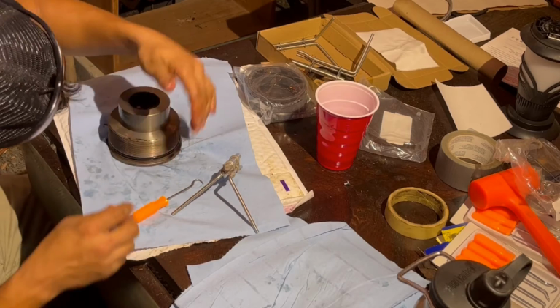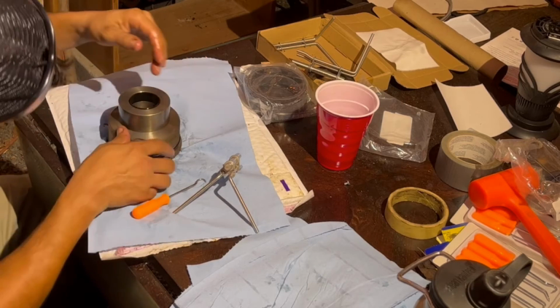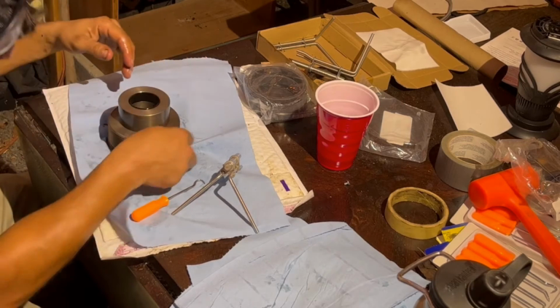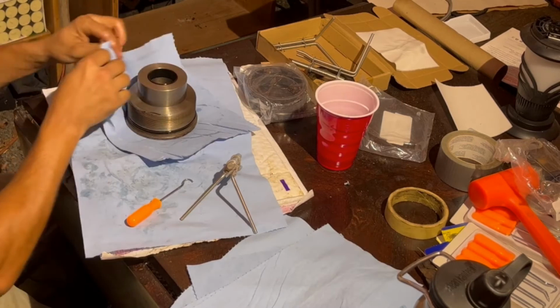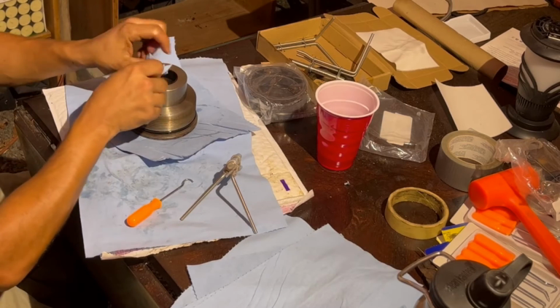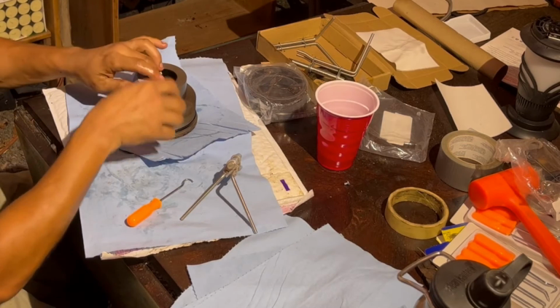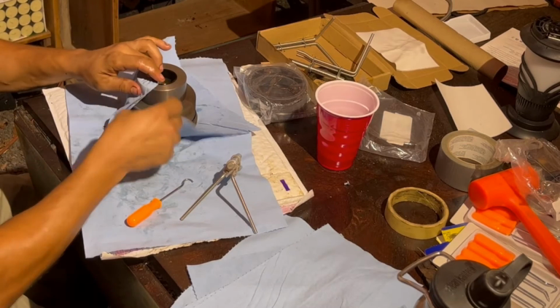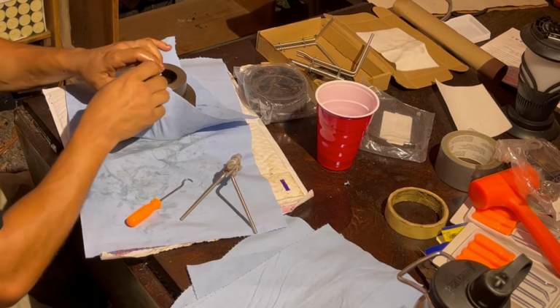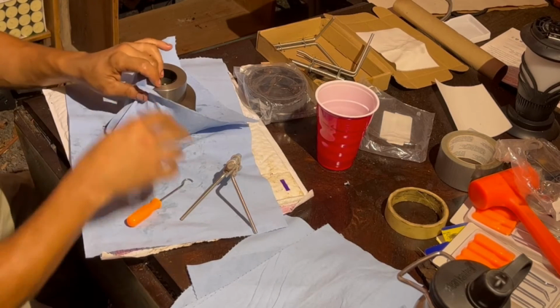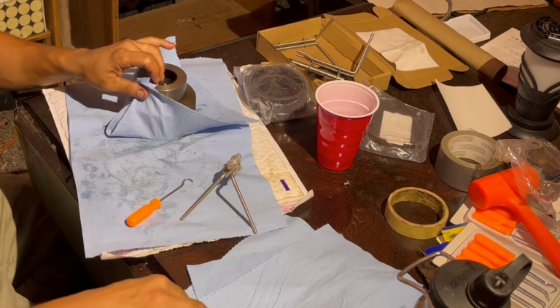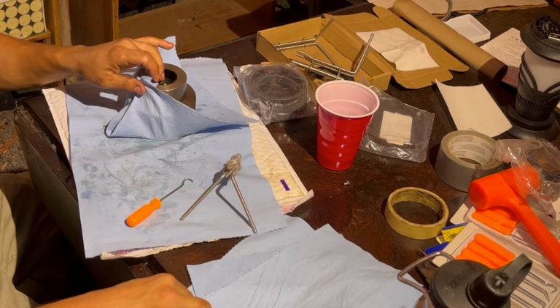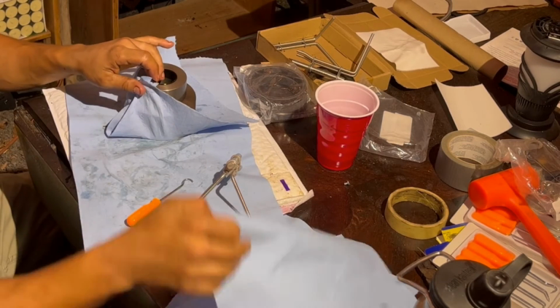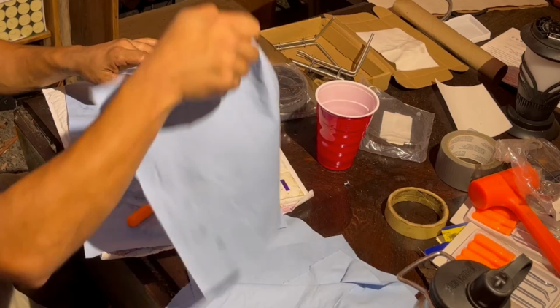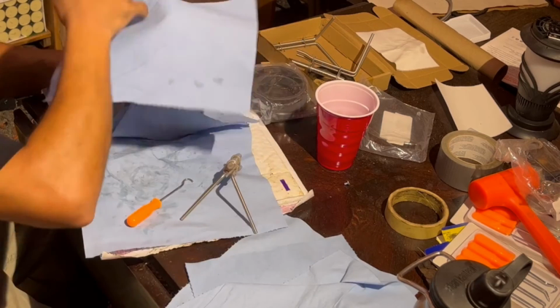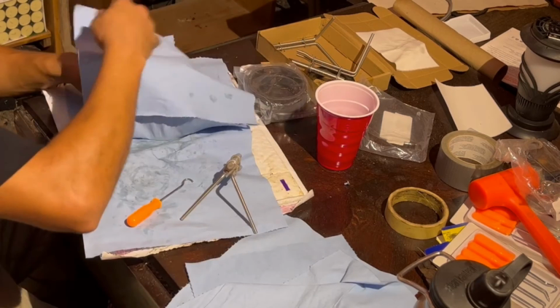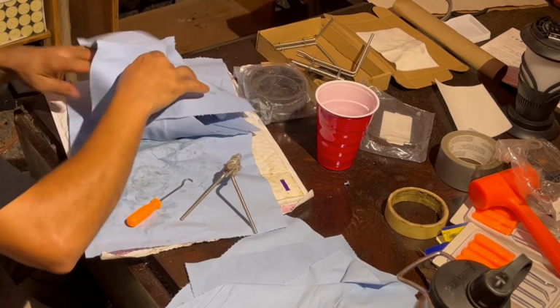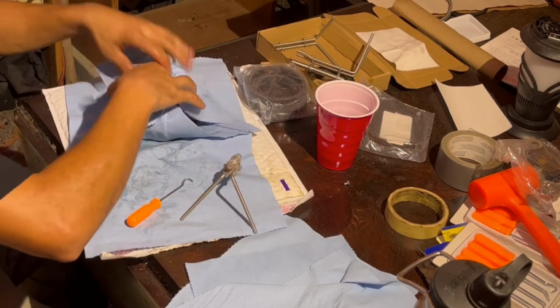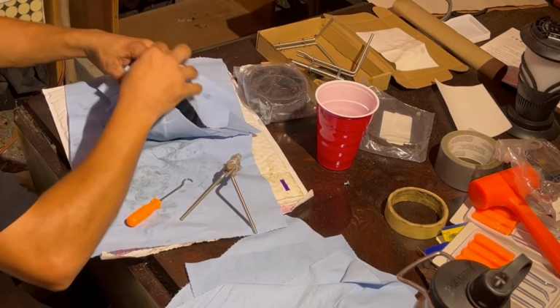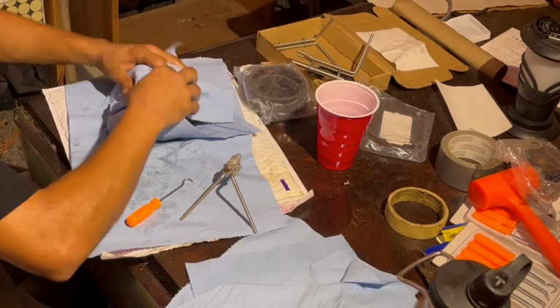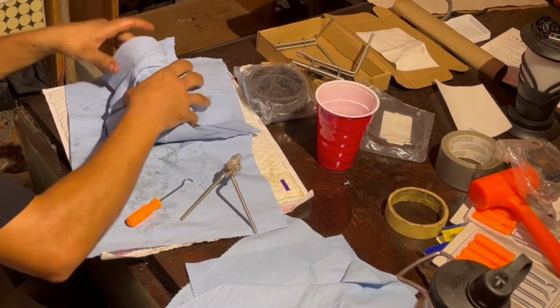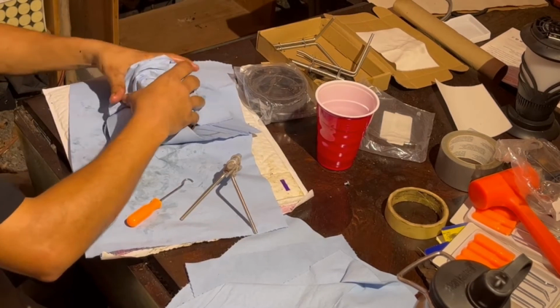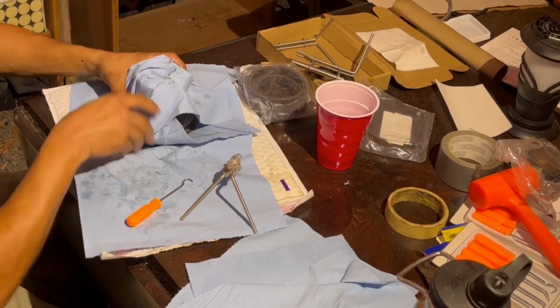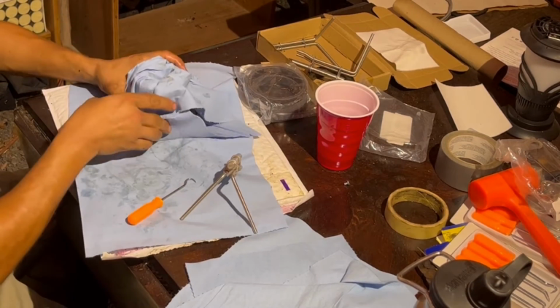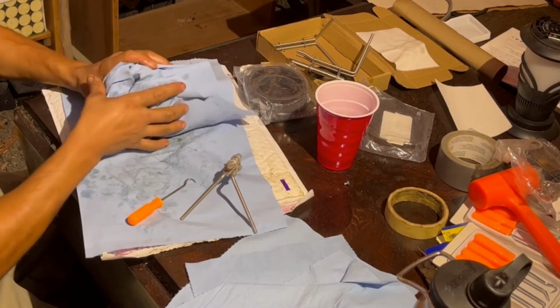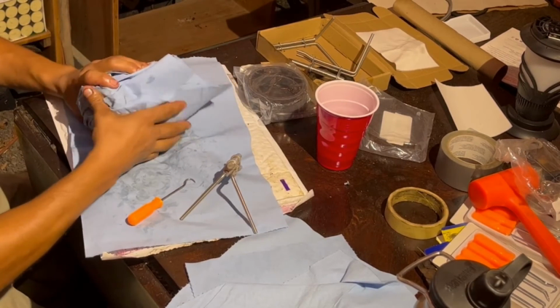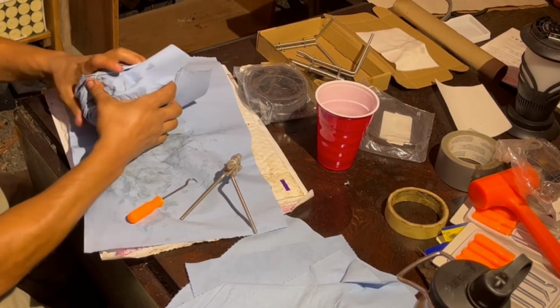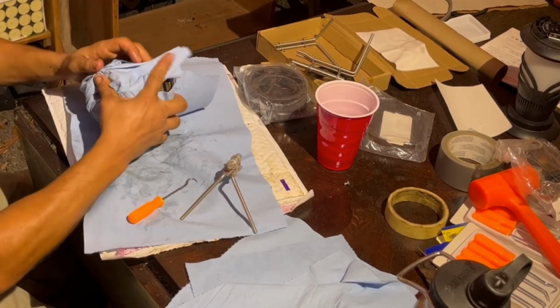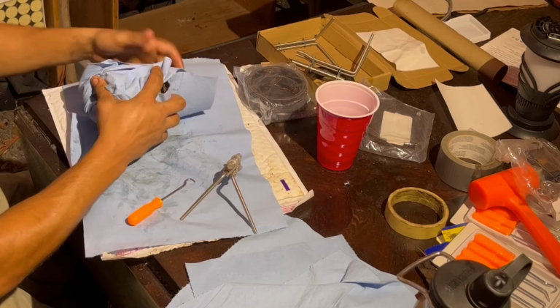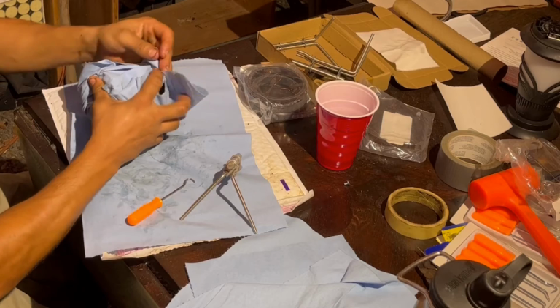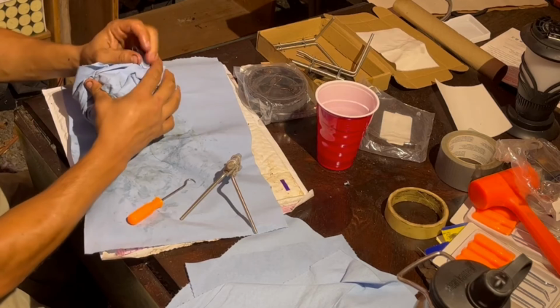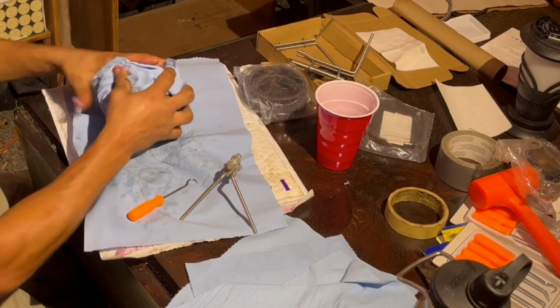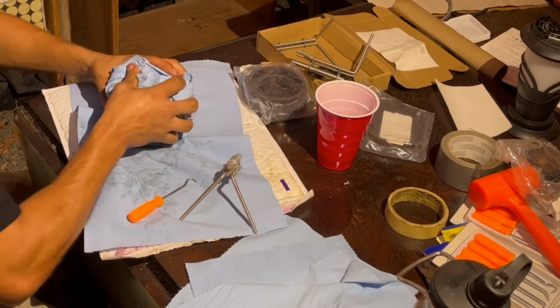Once you're done replacing the seals, you're going to want to keep this thing as clean as possible, so I wrap this up with paper towels. You could use a ziplock bag — whatever you have around that's clean. Definitely keep the dirt off of this.